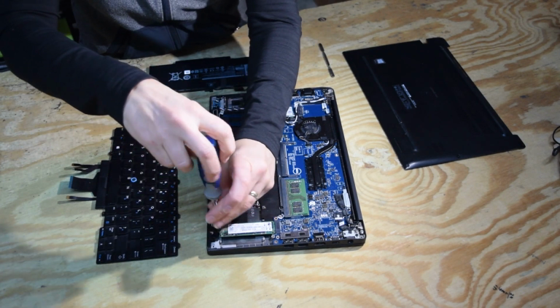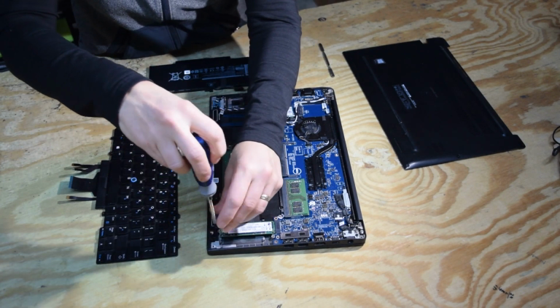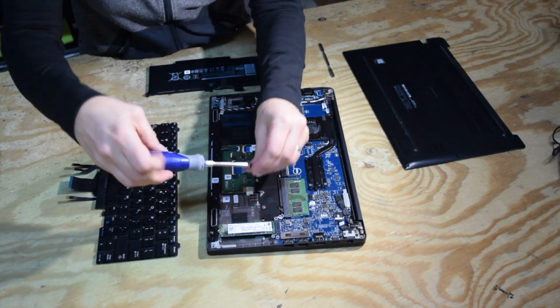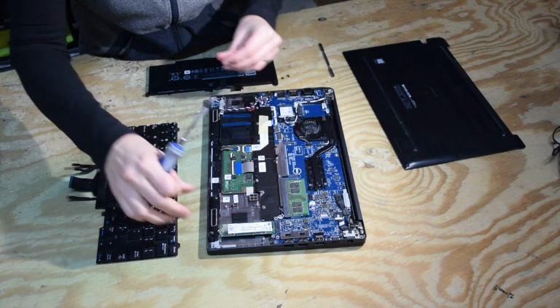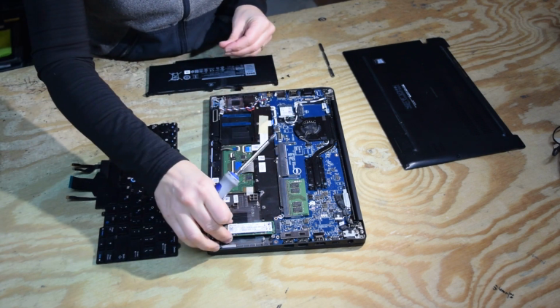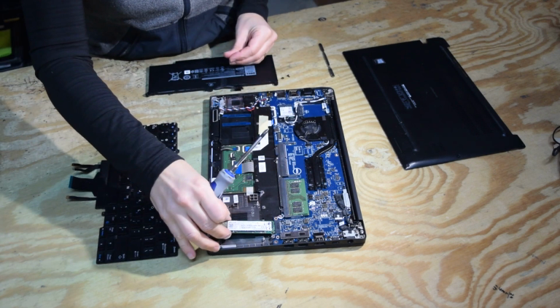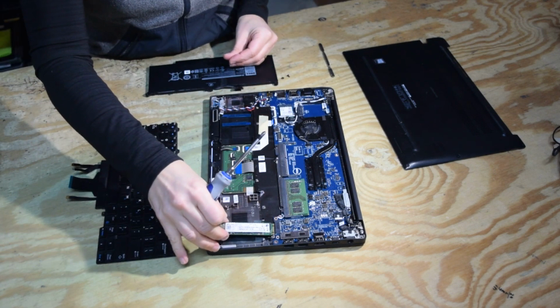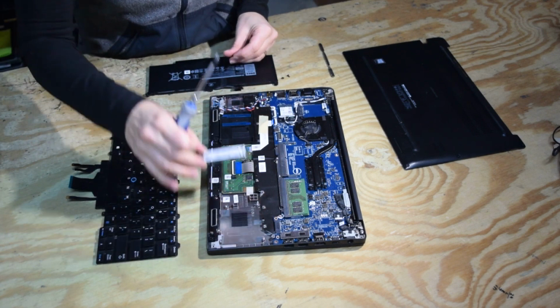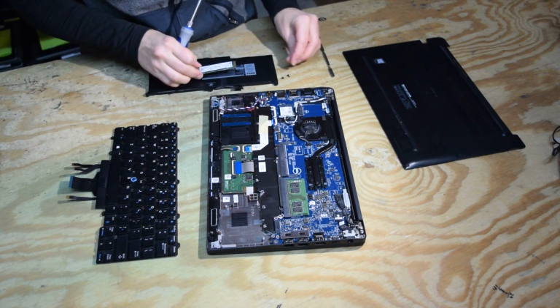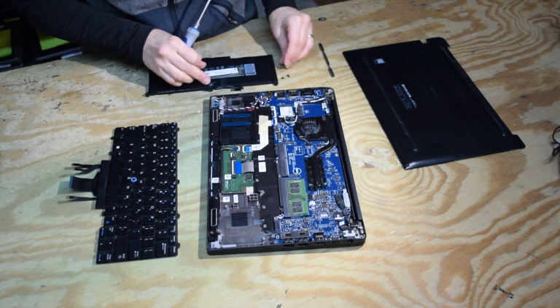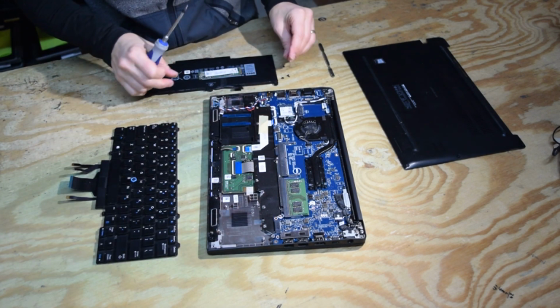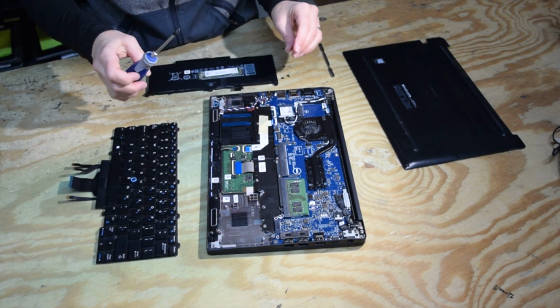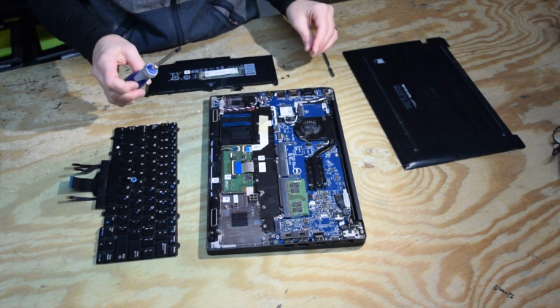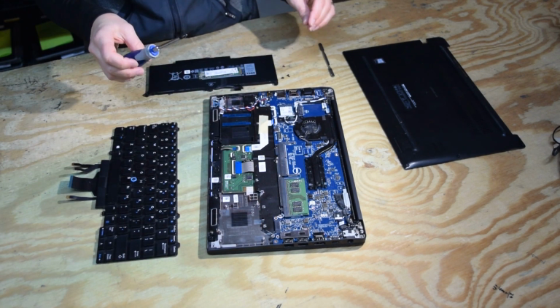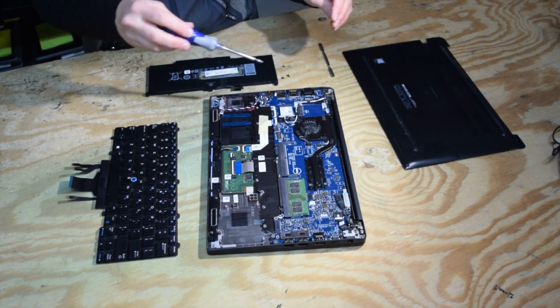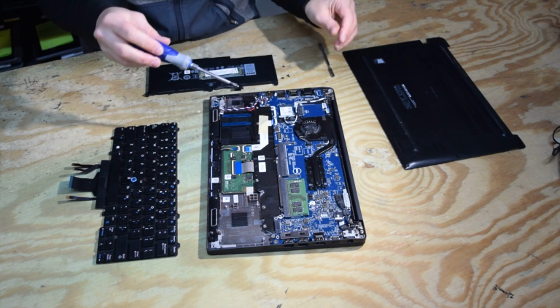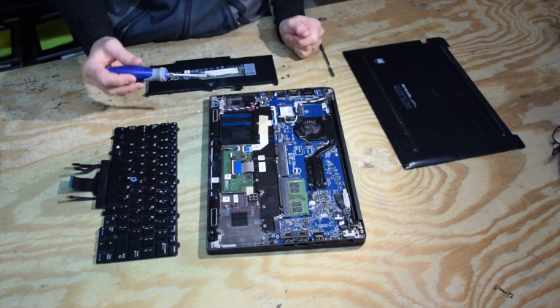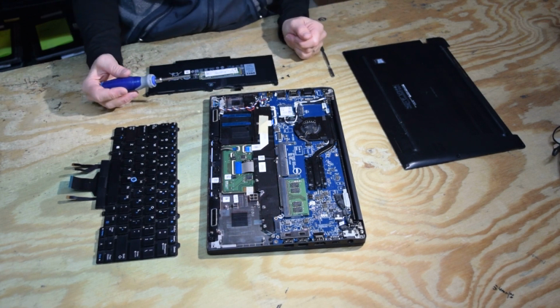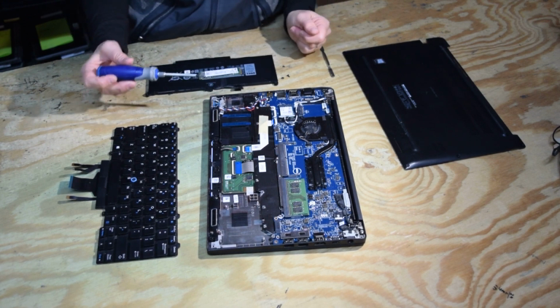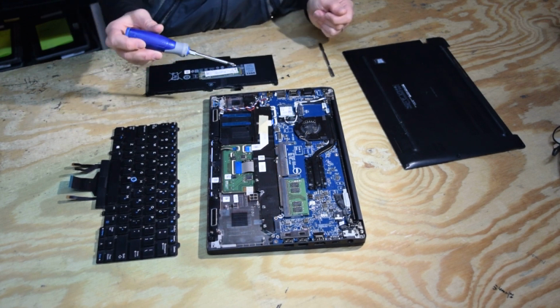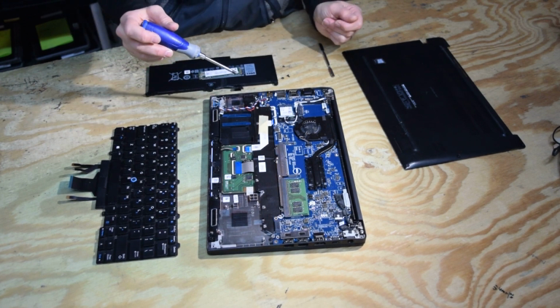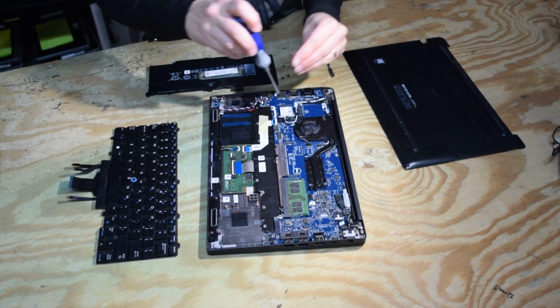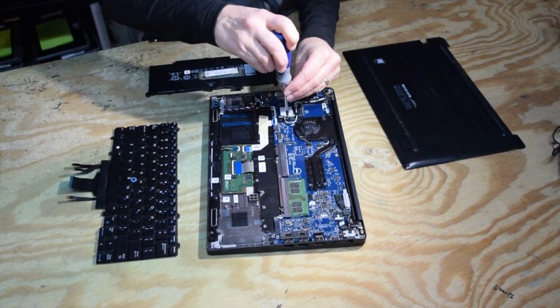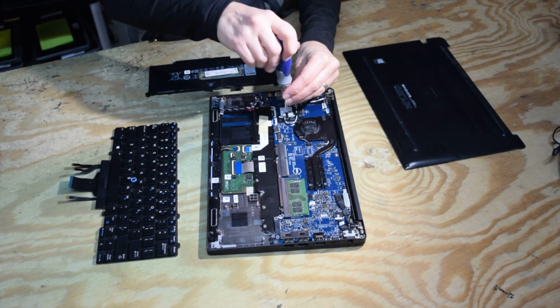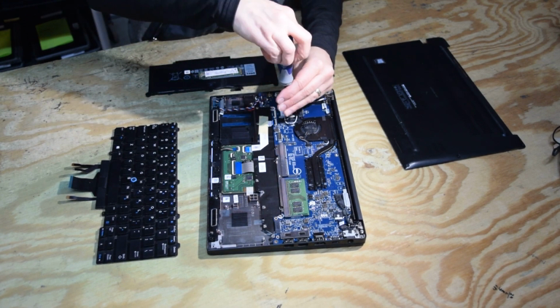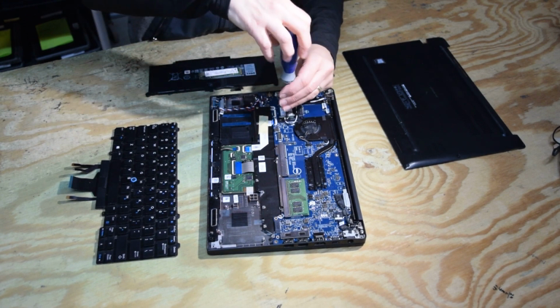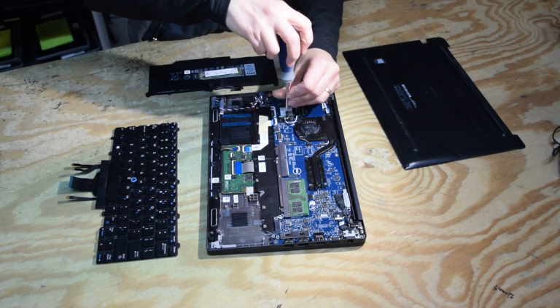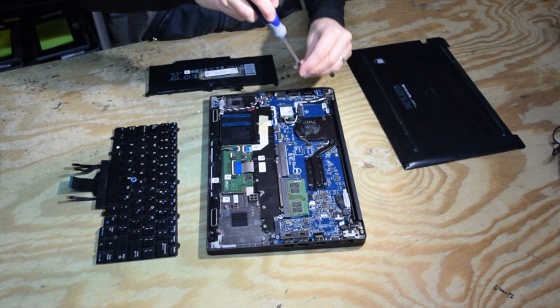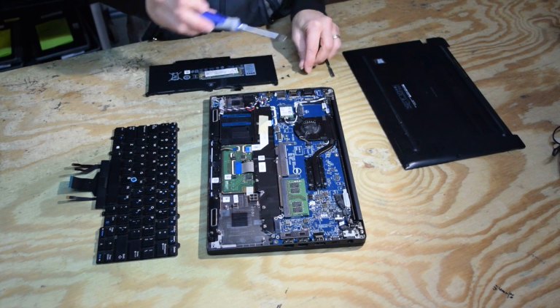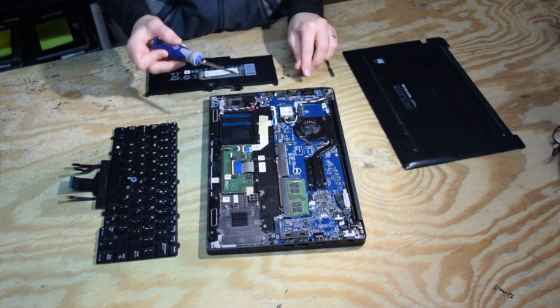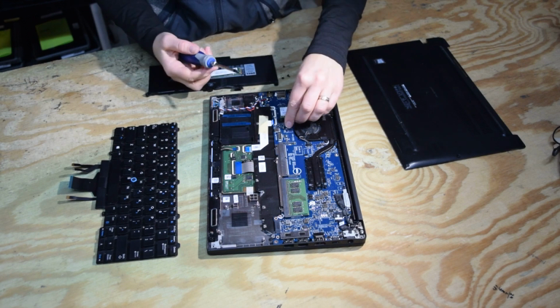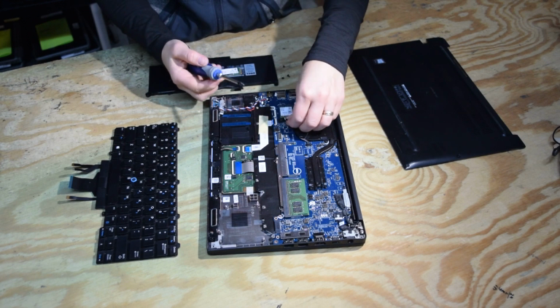Now we're going to take the hard drive out. There's a screw that holds the drive; pull it out.